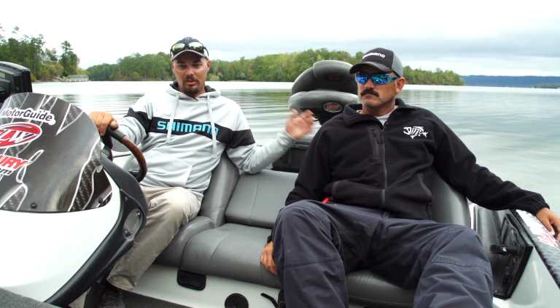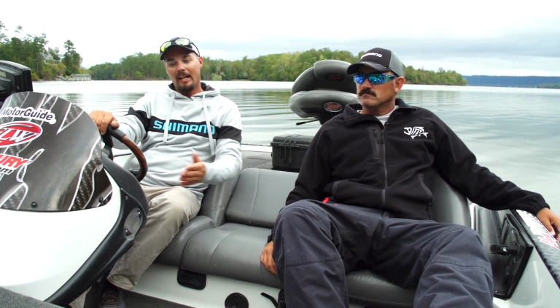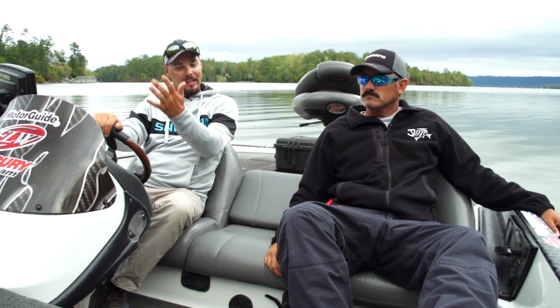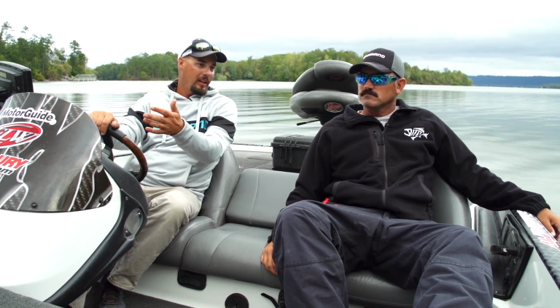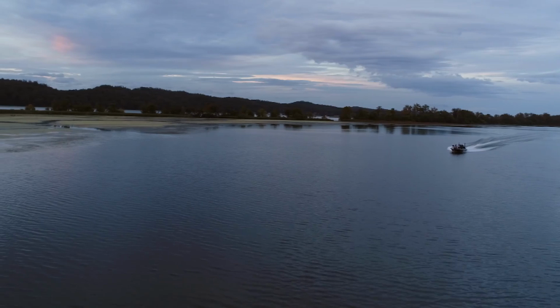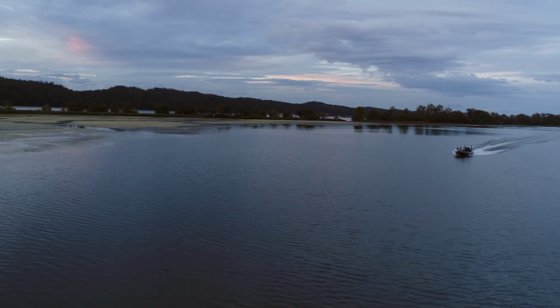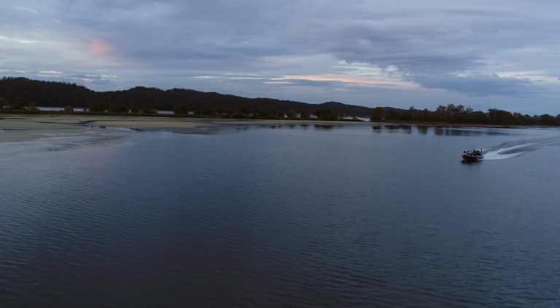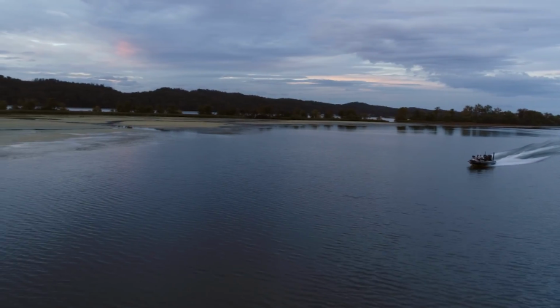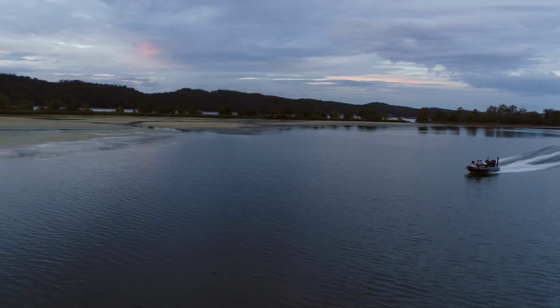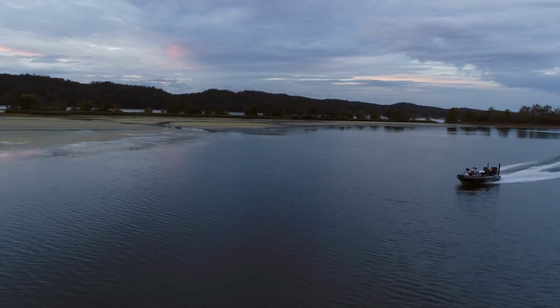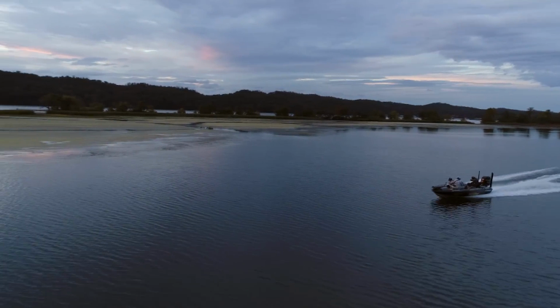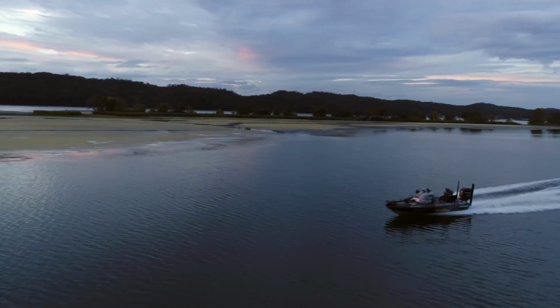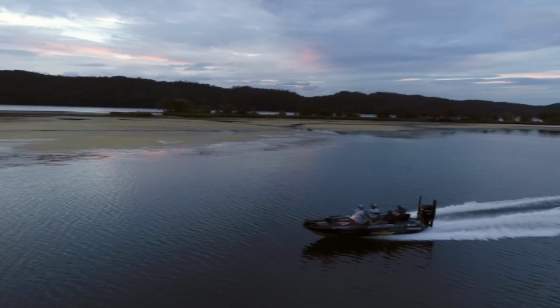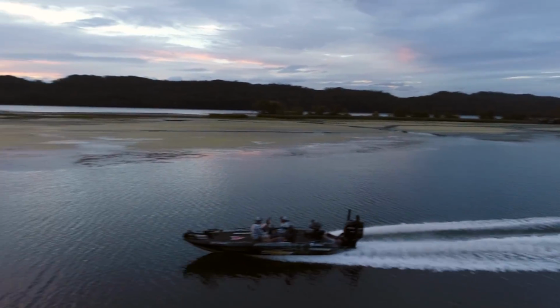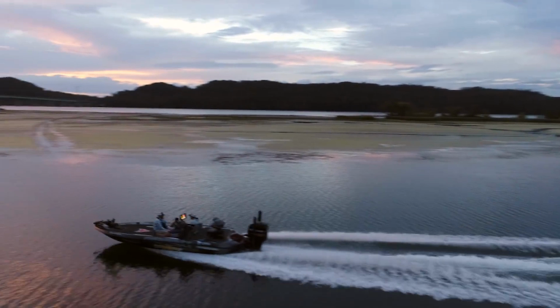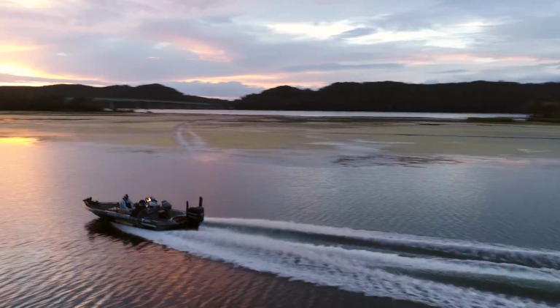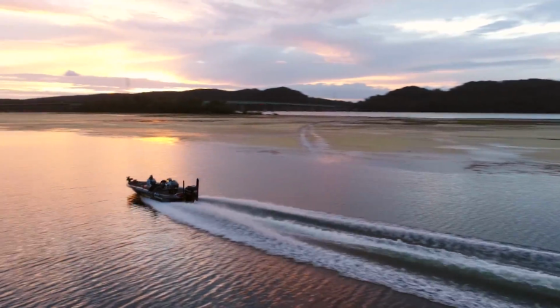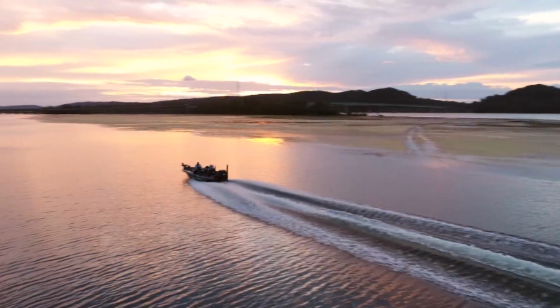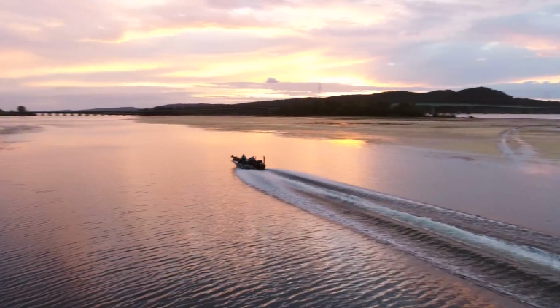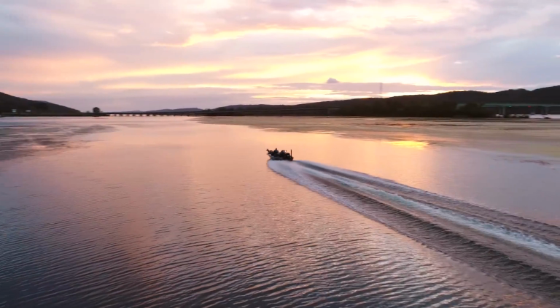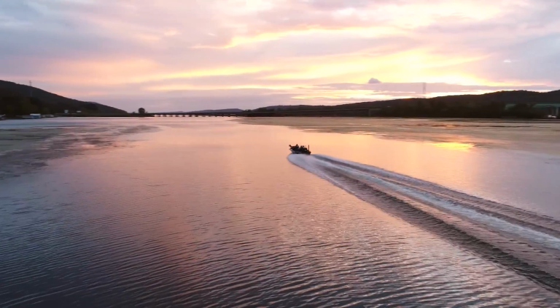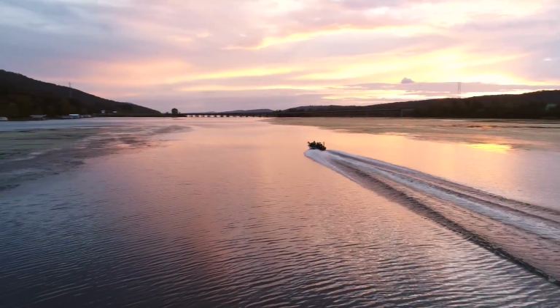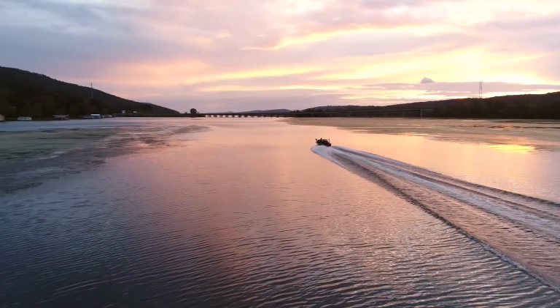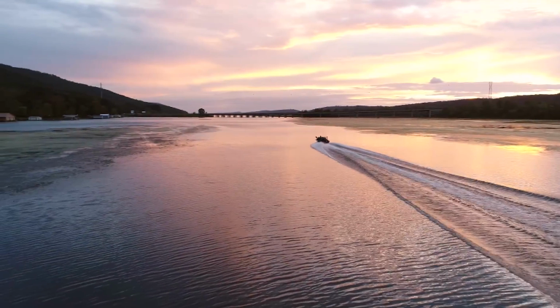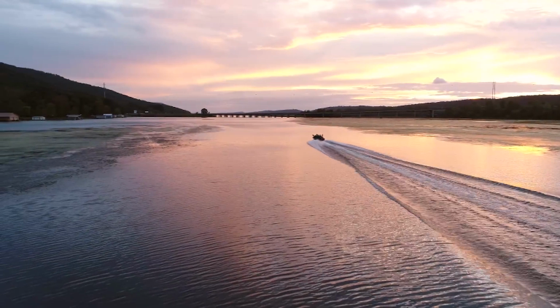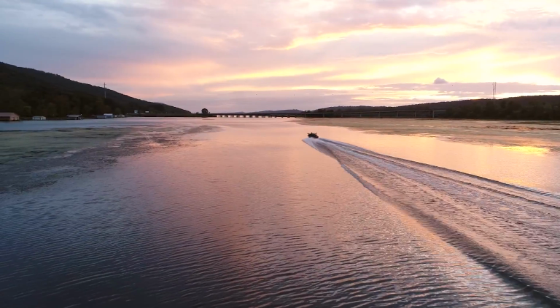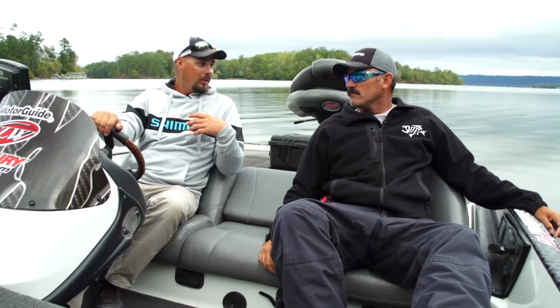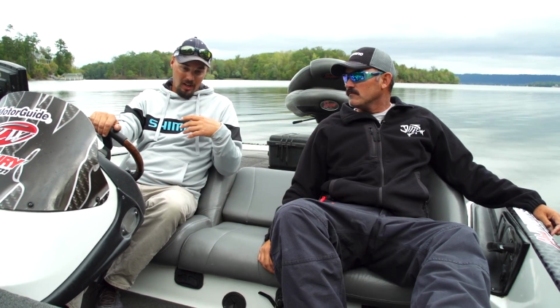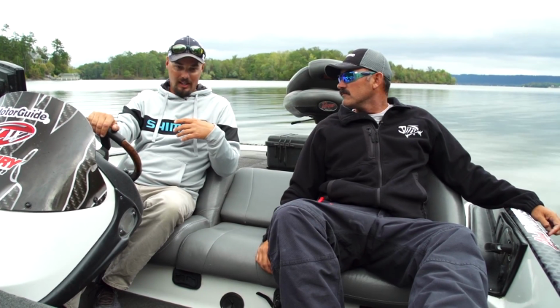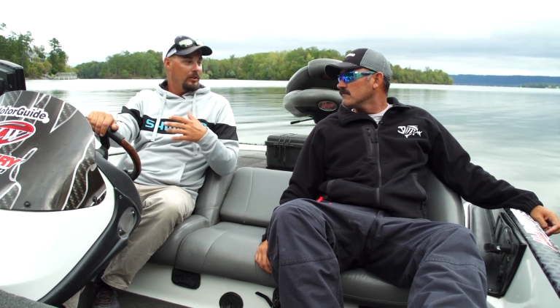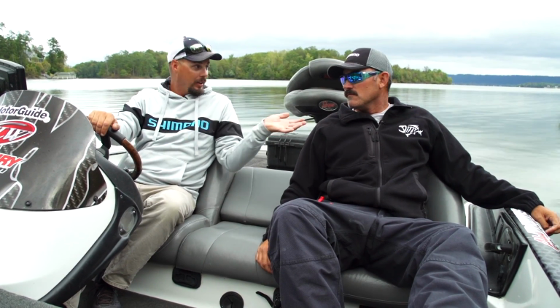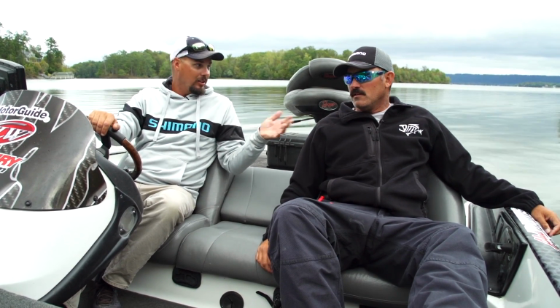With the jack plate, I can raise it up — put it on 16 or 17 — and I don't have the fear of what's going to happen when I load her on the trailer. So that's why I love my jack plate. But you were telling me some good things, and one thing I didn't know about — I've actually done it myself on trailering and I kind of feel stupid after talking to you.